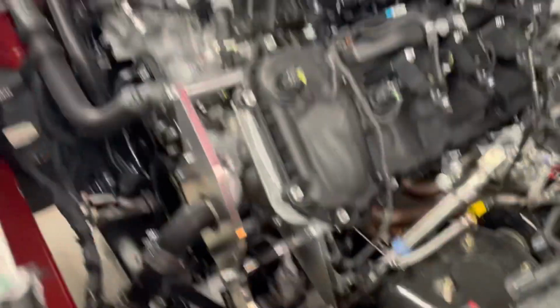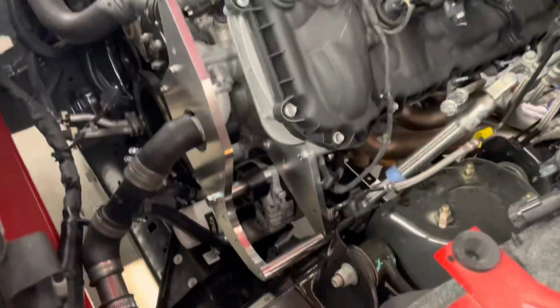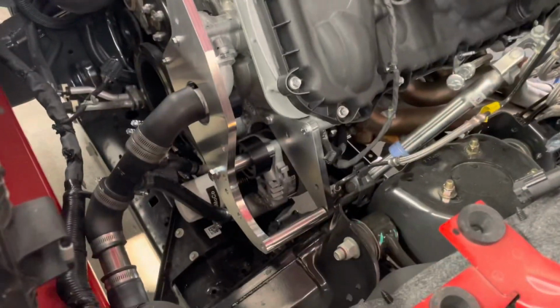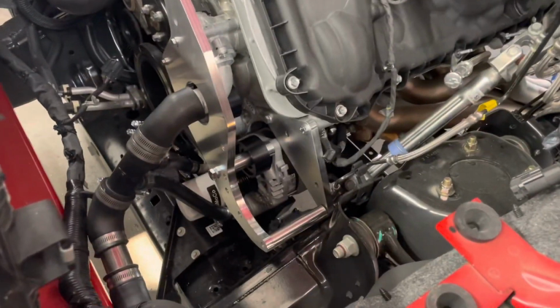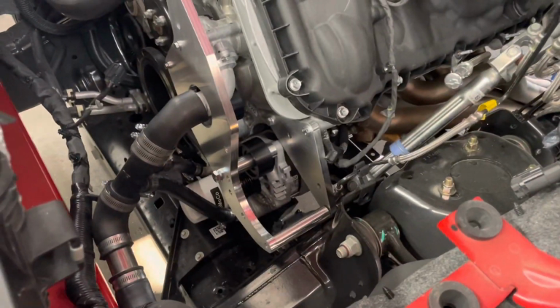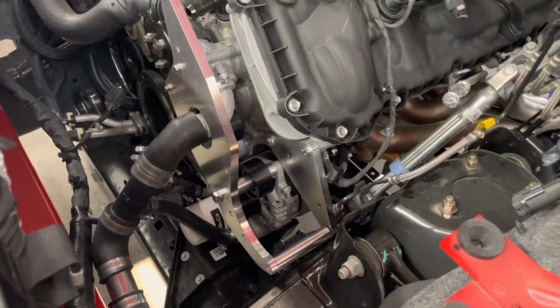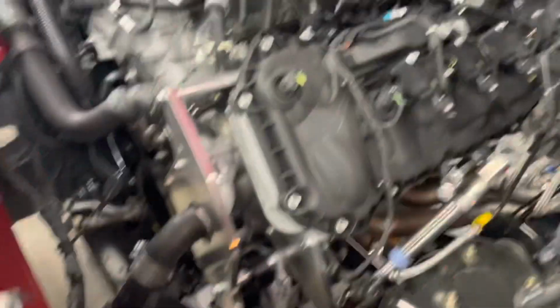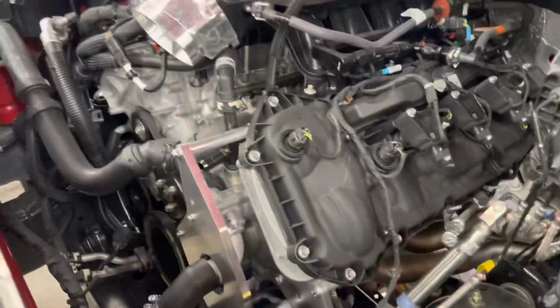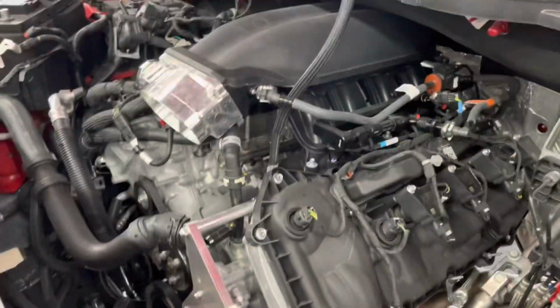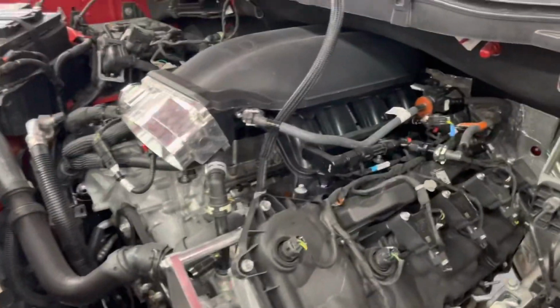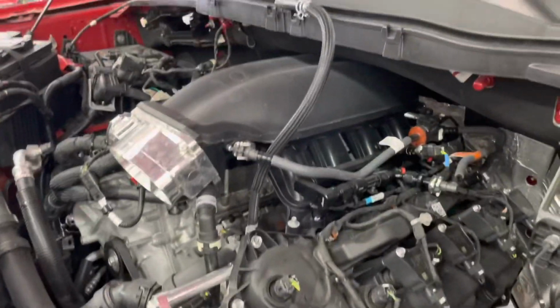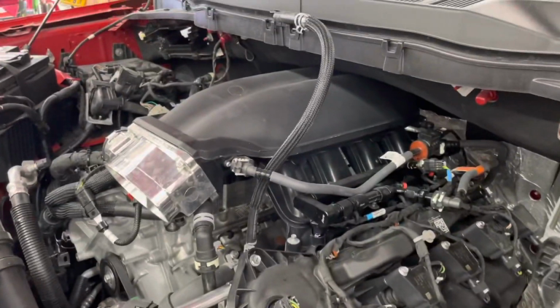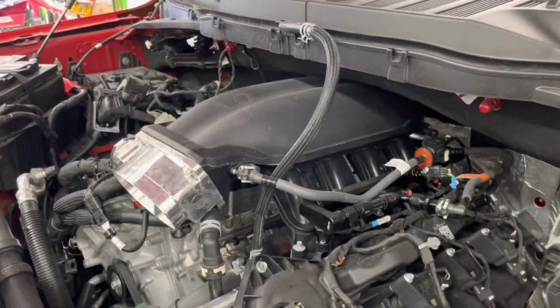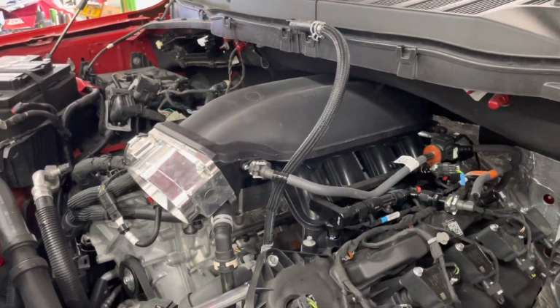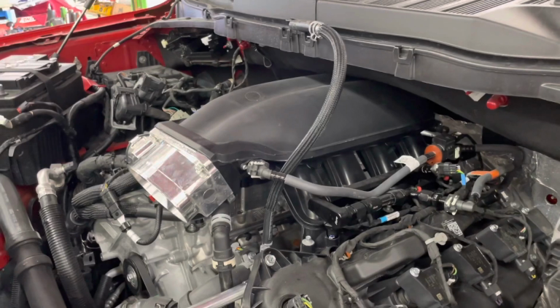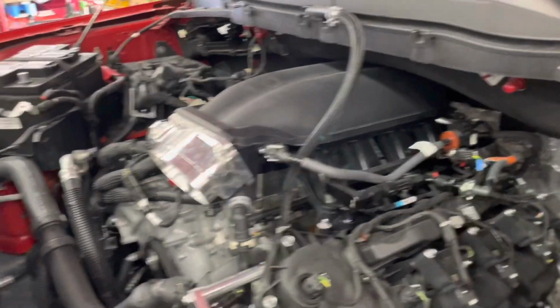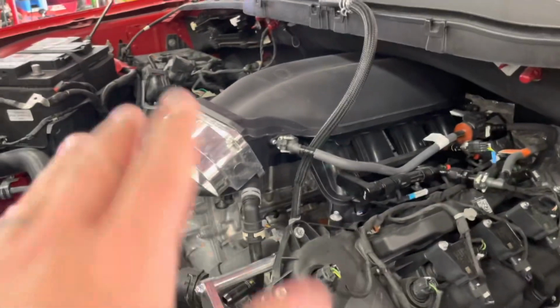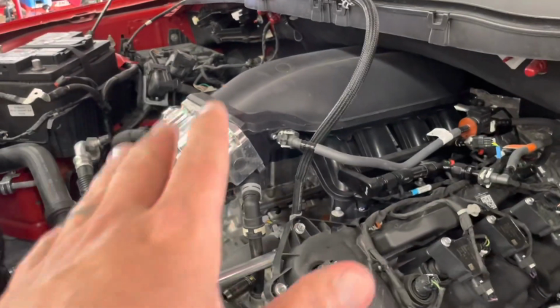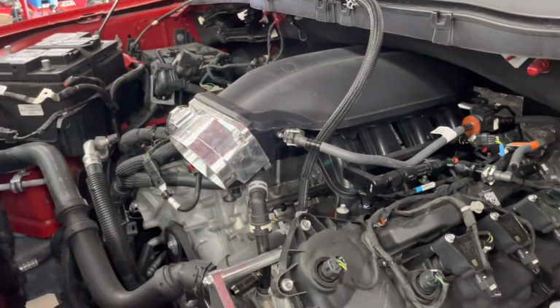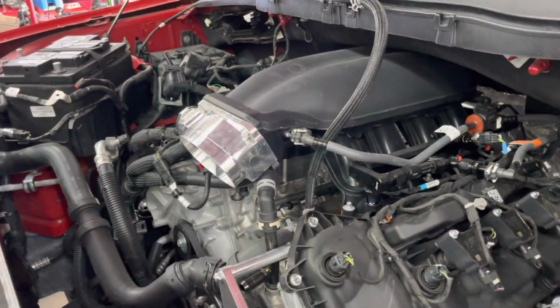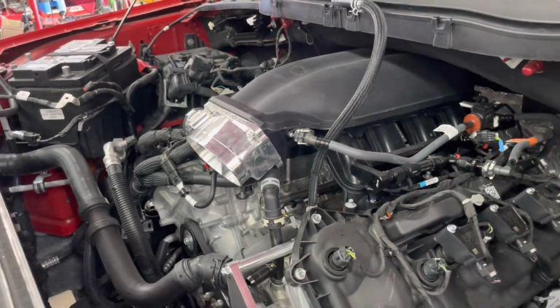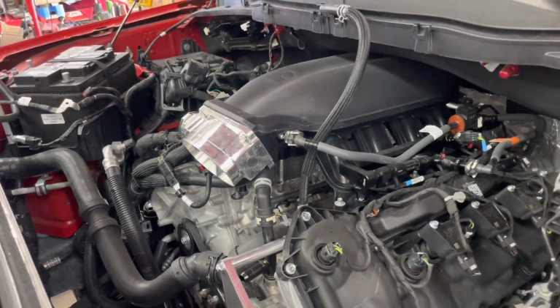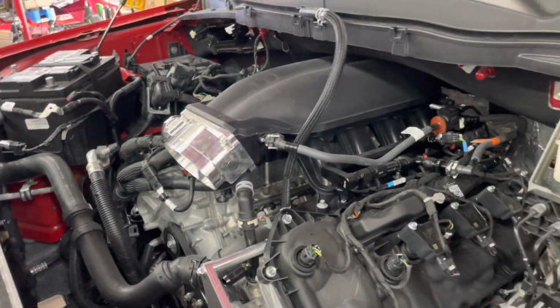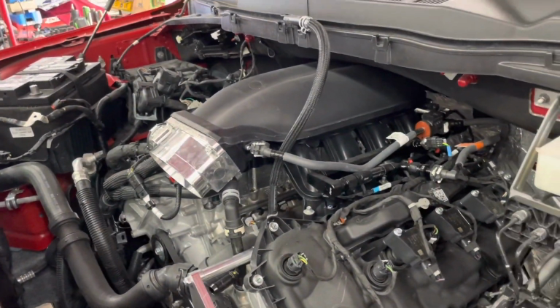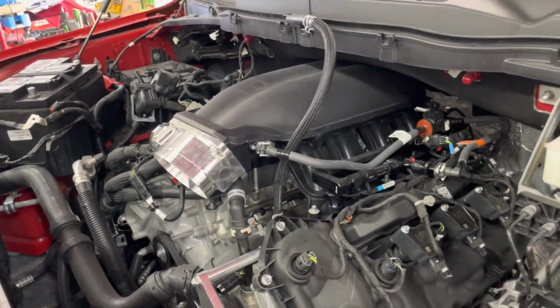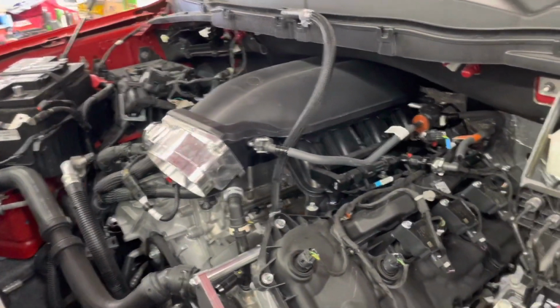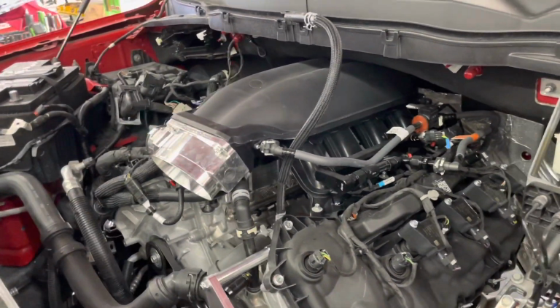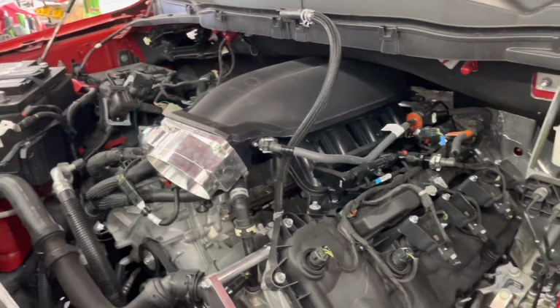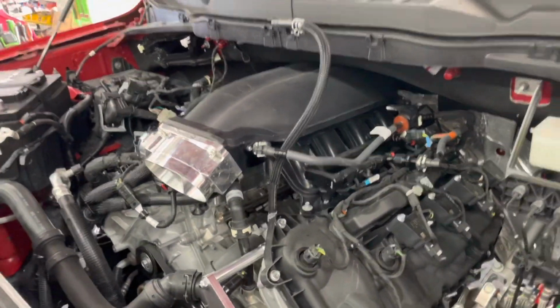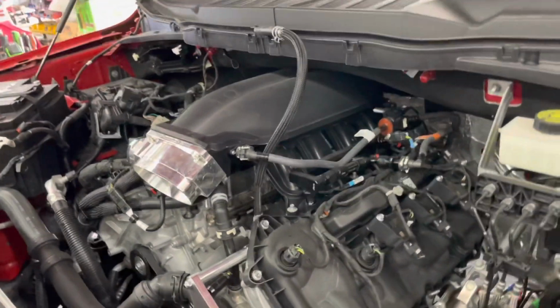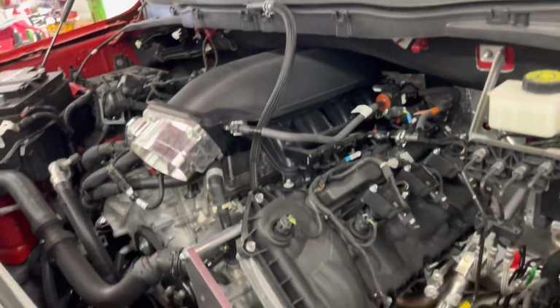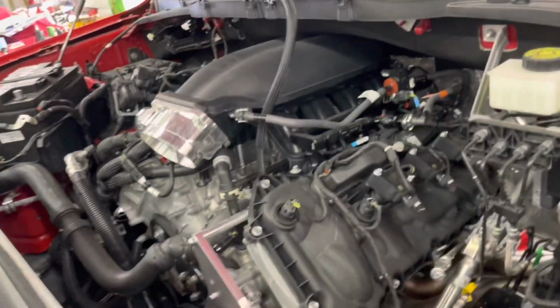You can see we already got the blower bracket on. We did do a Cobra Jet manifold, so we're going to have to do a little bit of custom stuff up there. But I just love that manifold — it looks pretty badass.